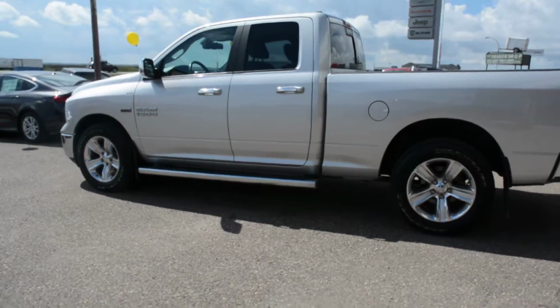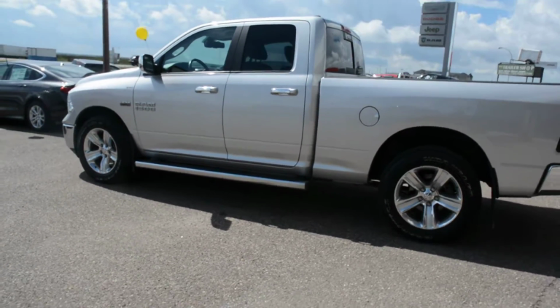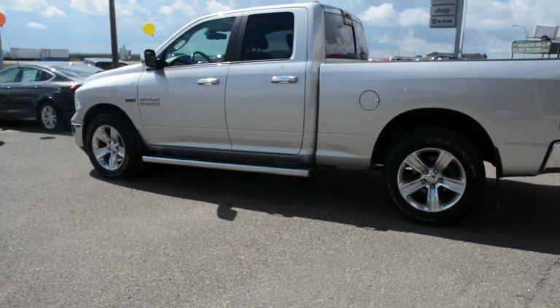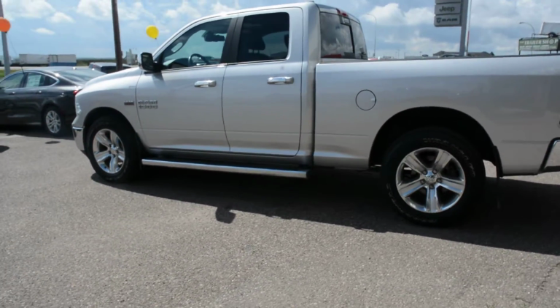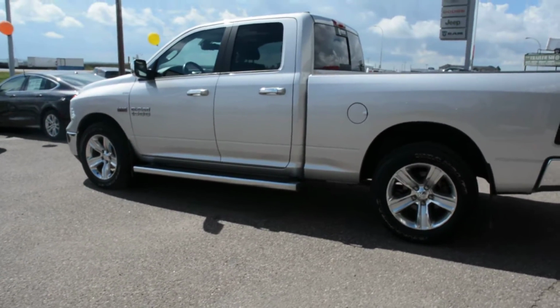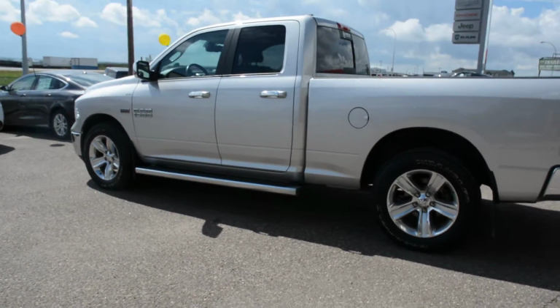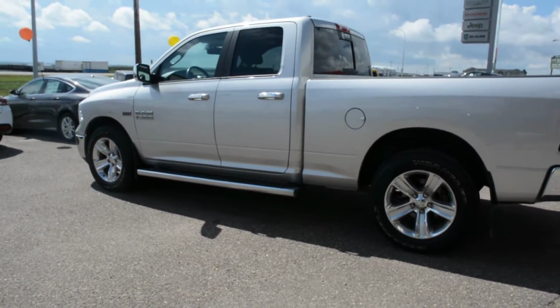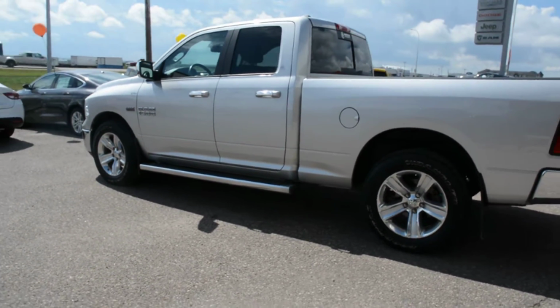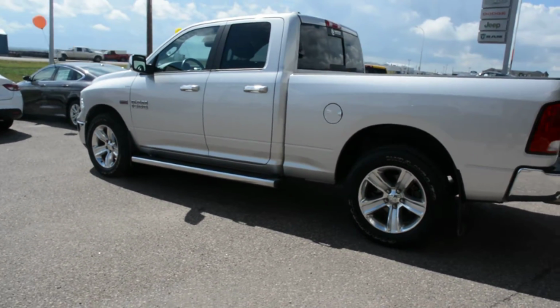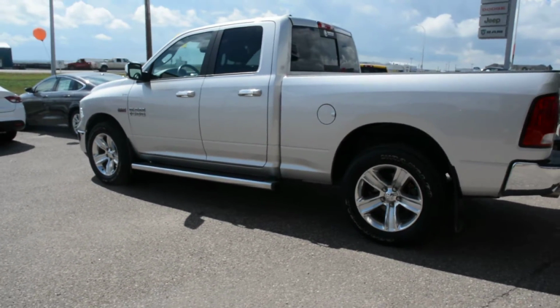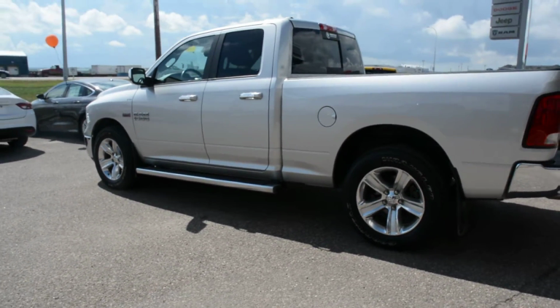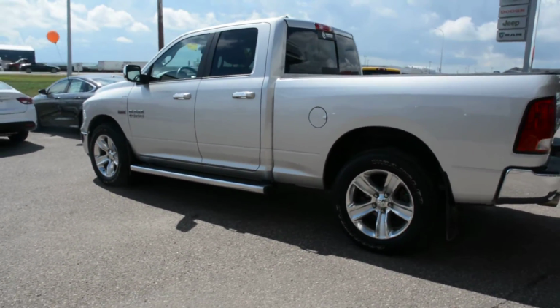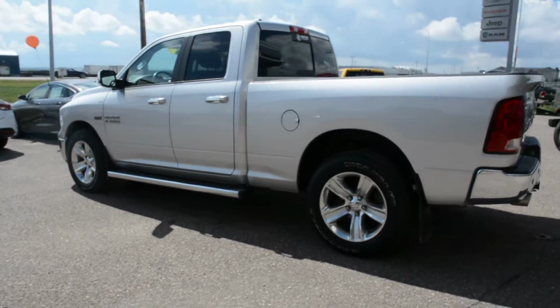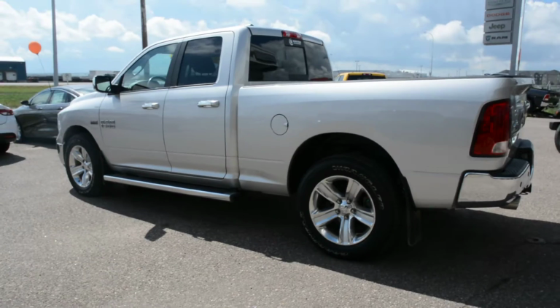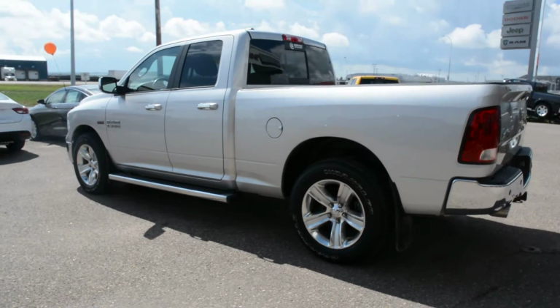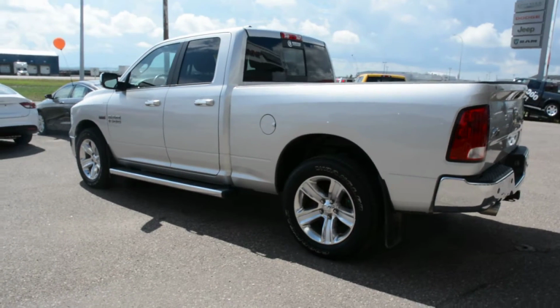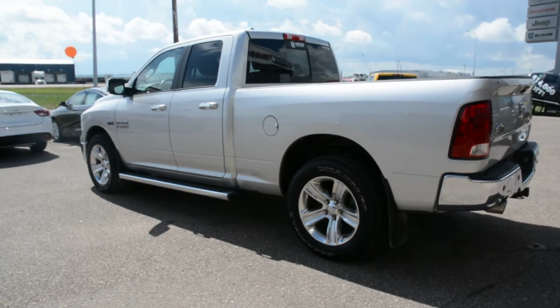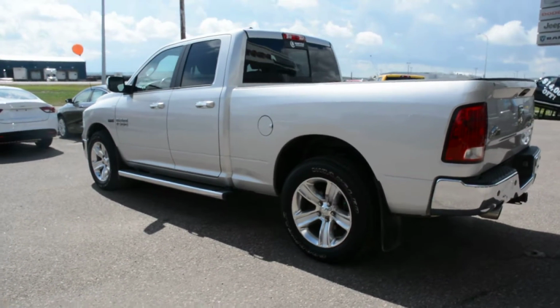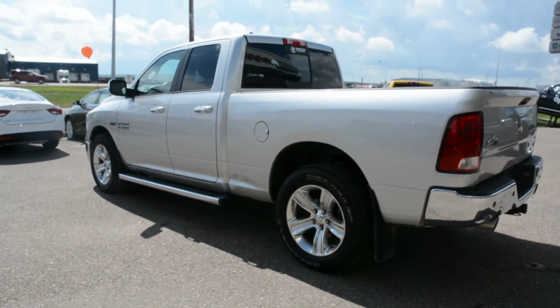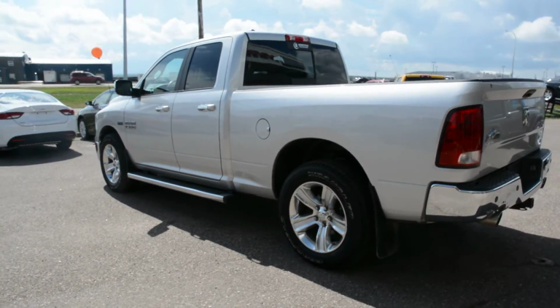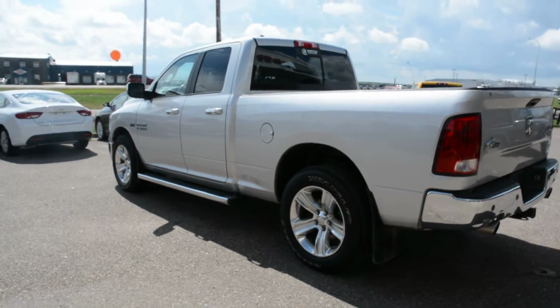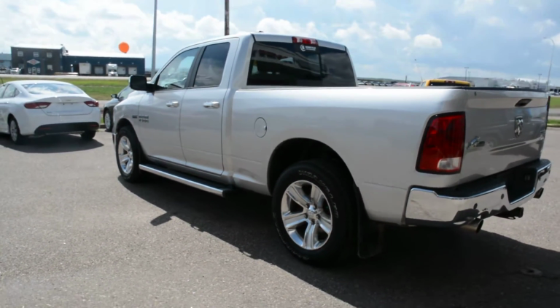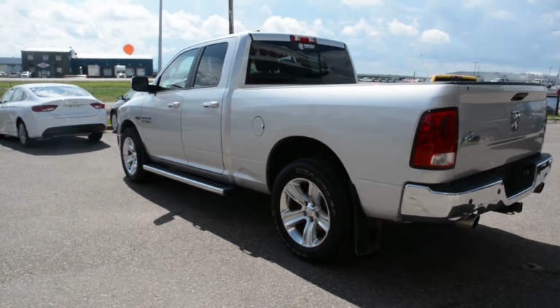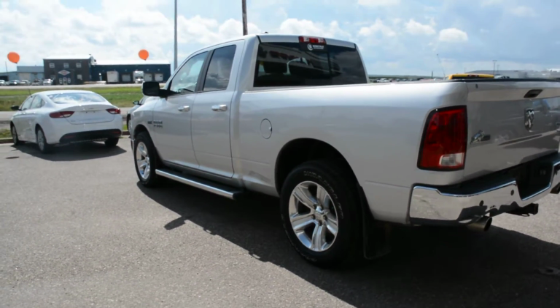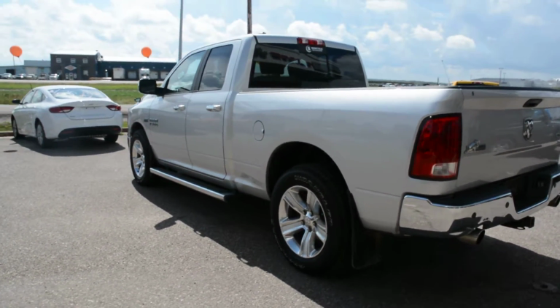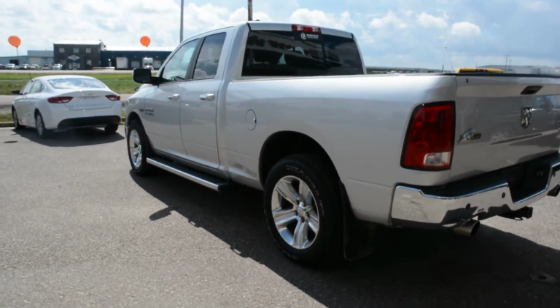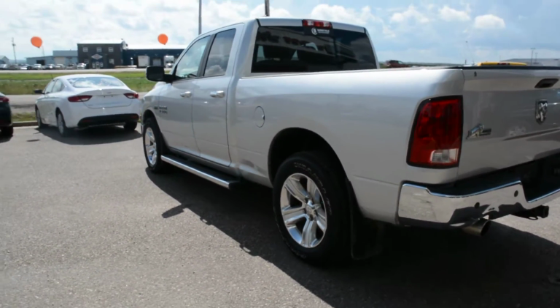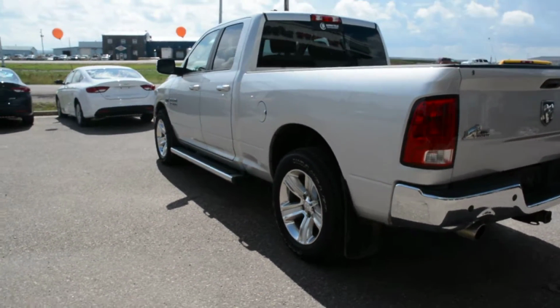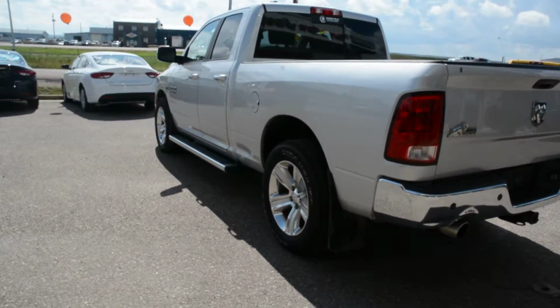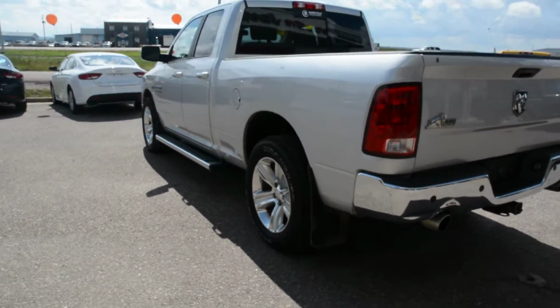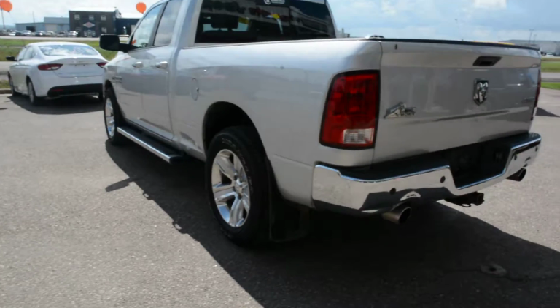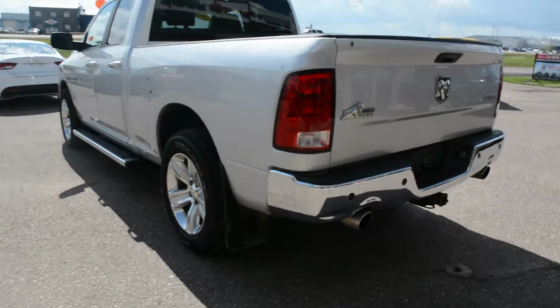Now this pre-owned model has been fairly well maintained and kept throughout its life. It's got plenty of great features and options included on it to give you plenty of comfort when on the go.